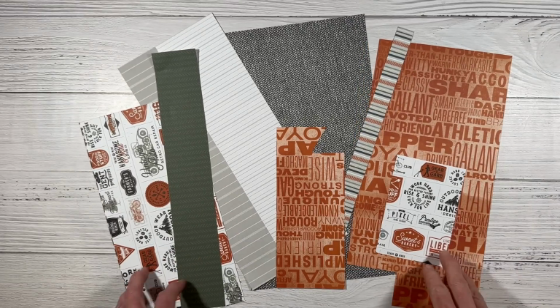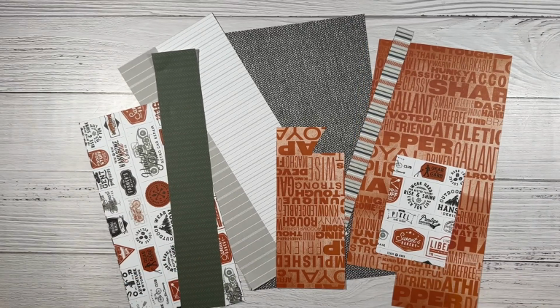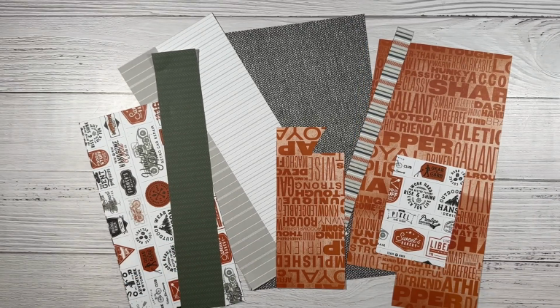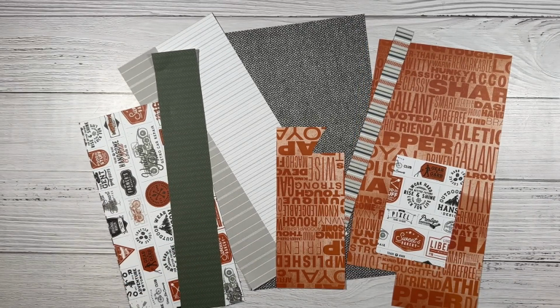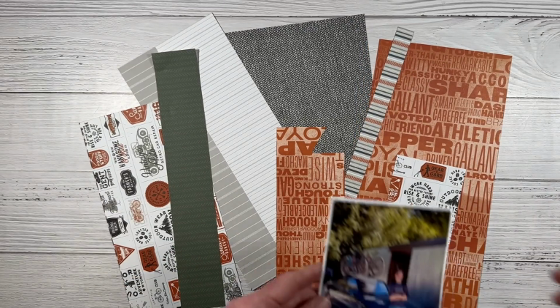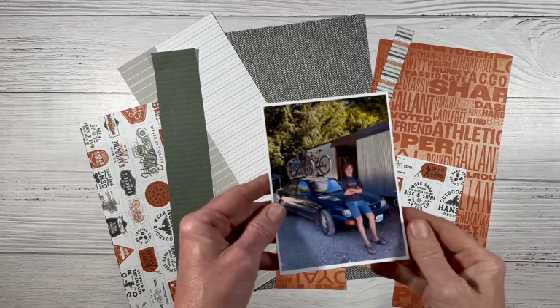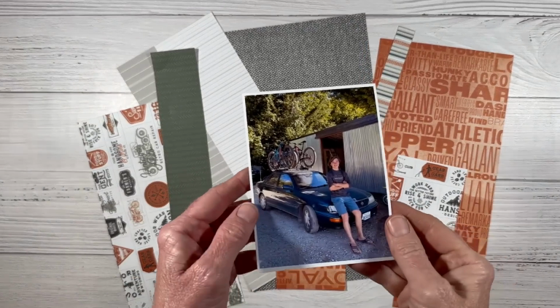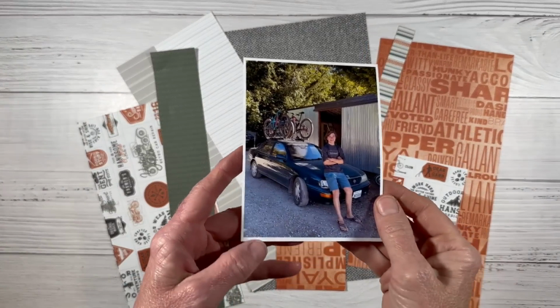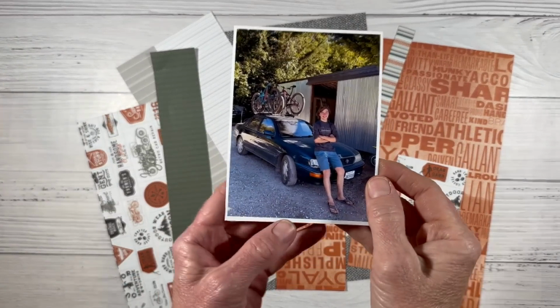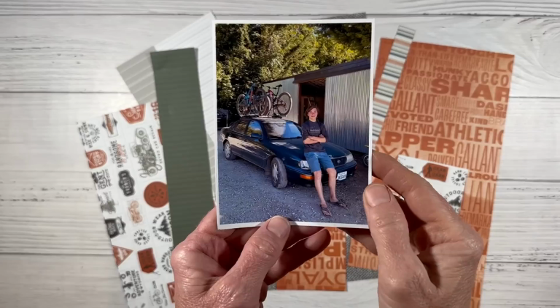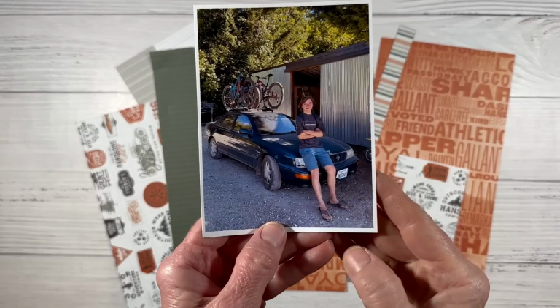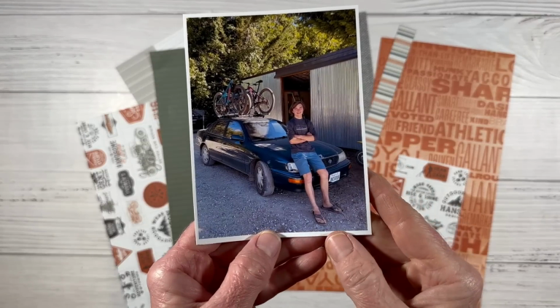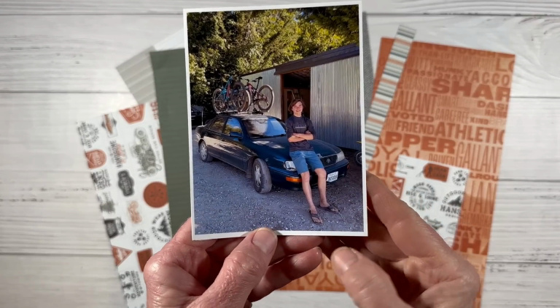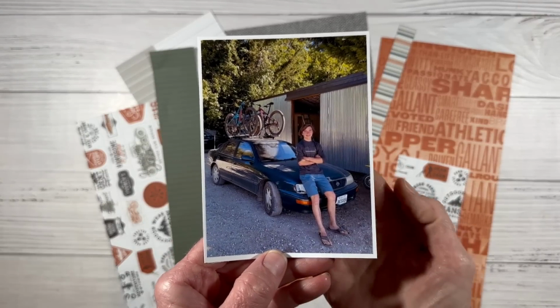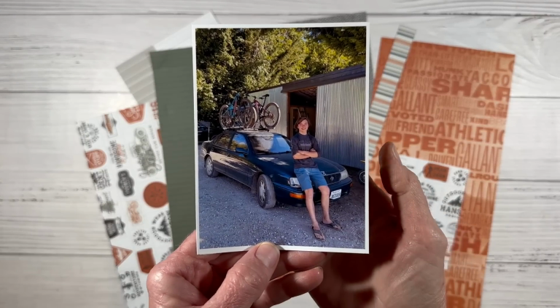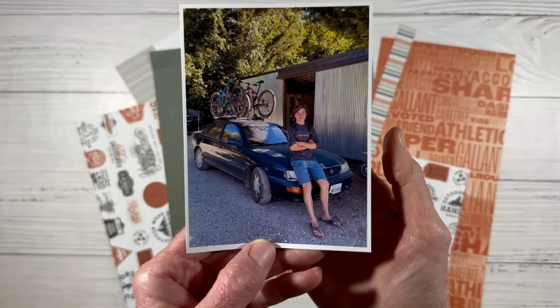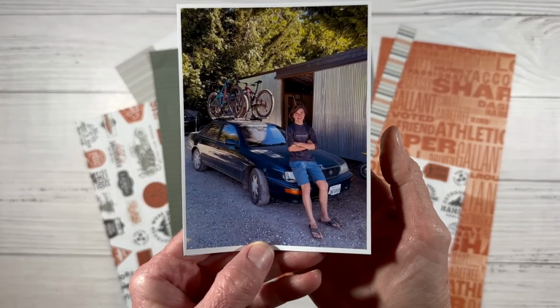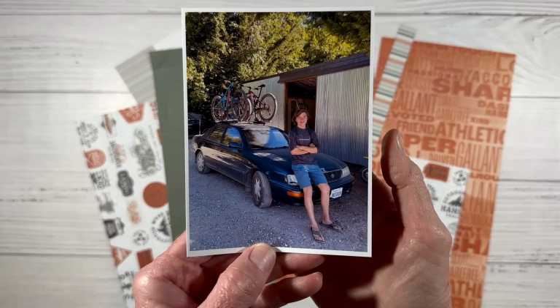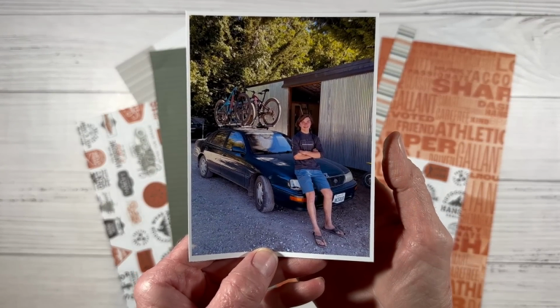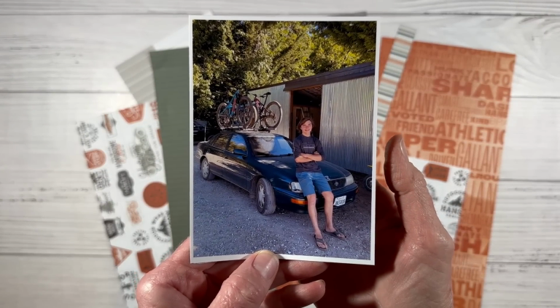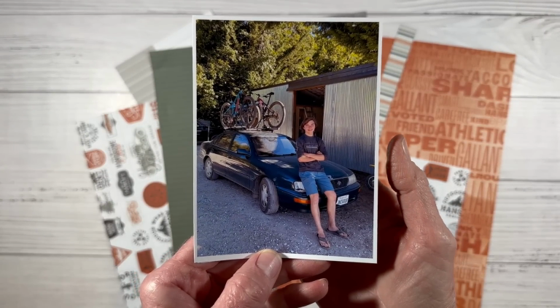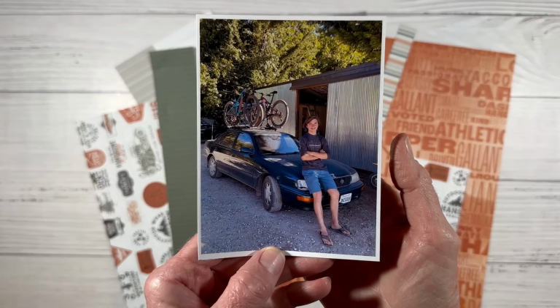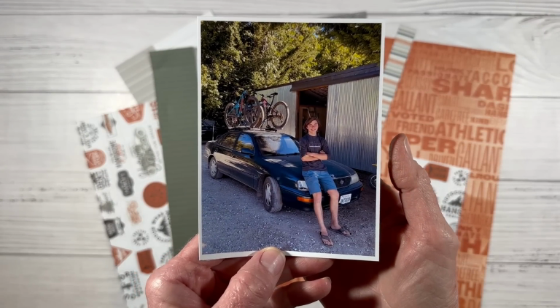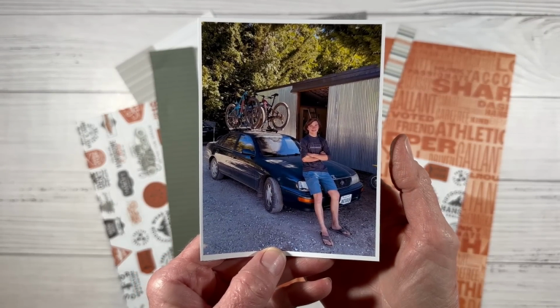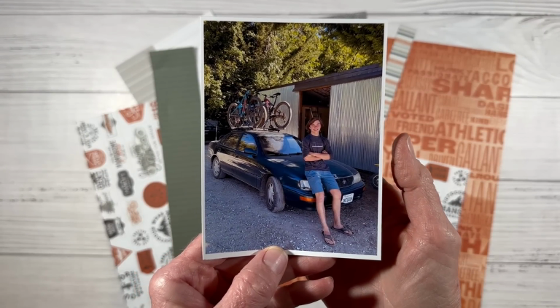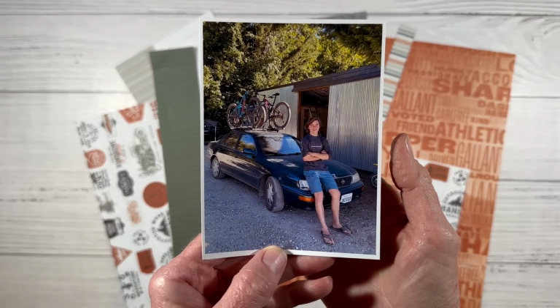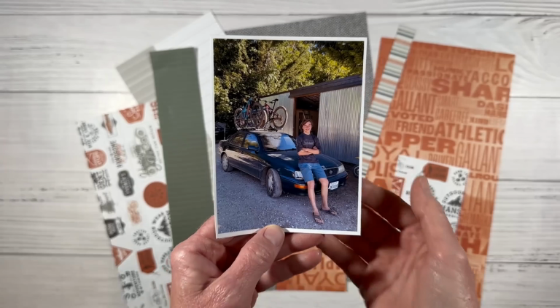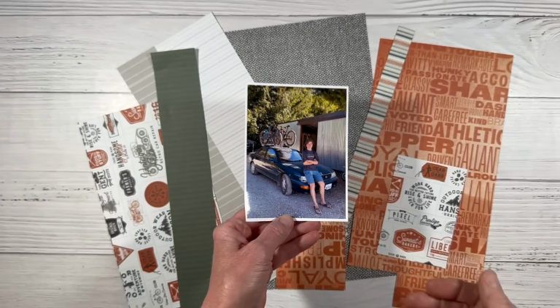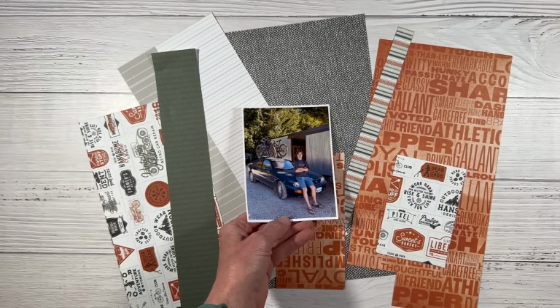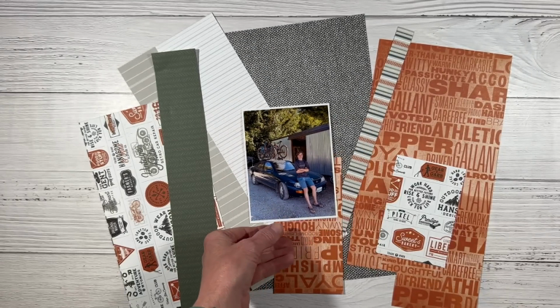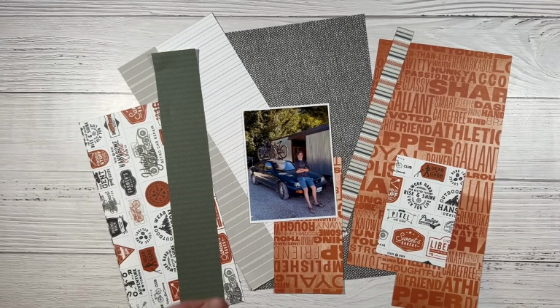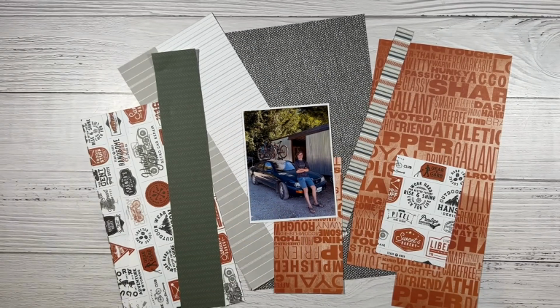May 8th was my oldest son's 19th birthday, so I wanted to do a layout for him. This is the story of his first car. There's a funny story behind this car, so I'm going to be documenting this photo.